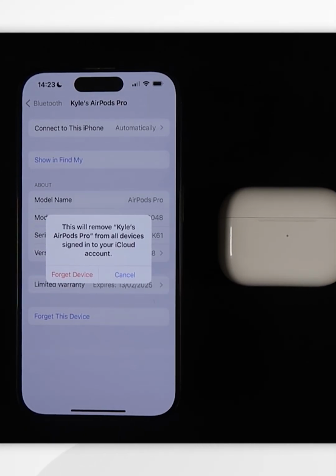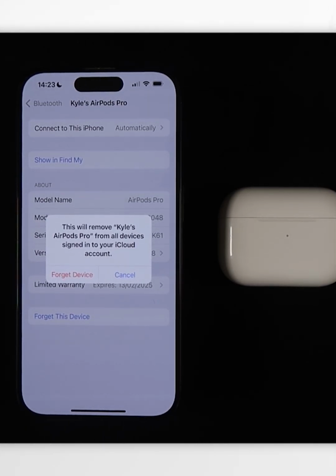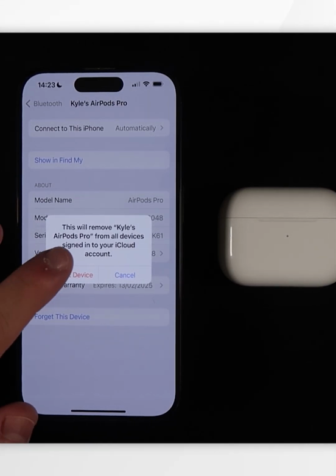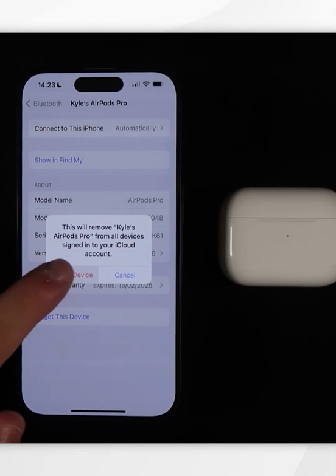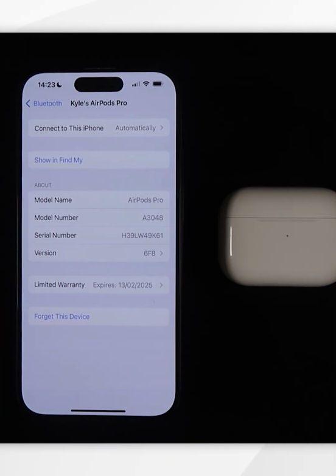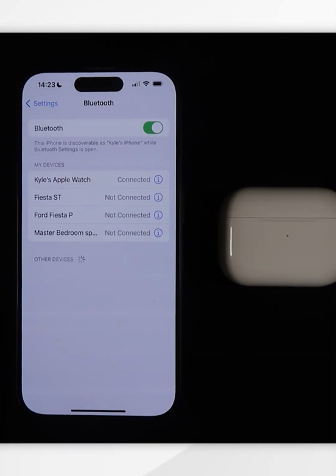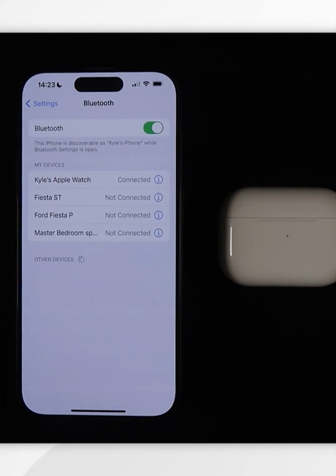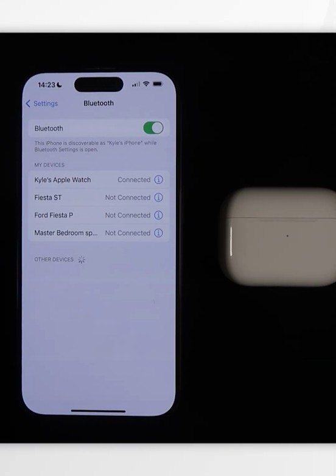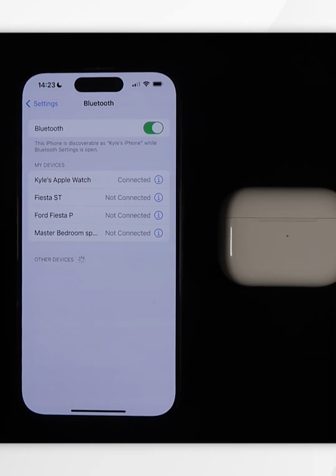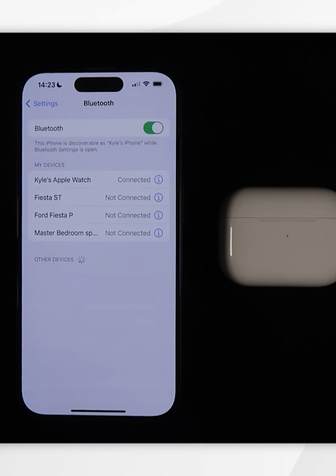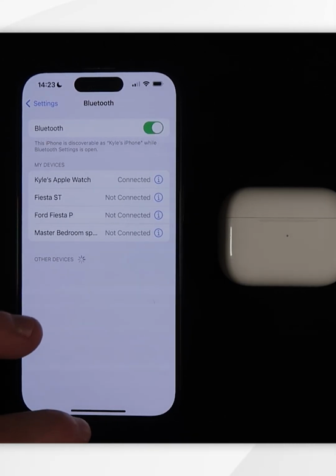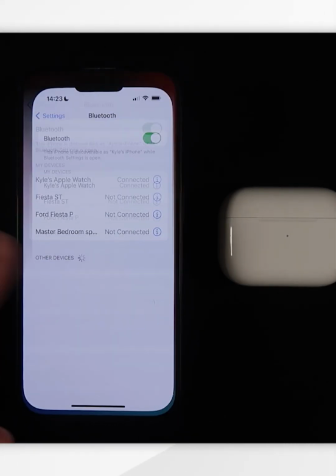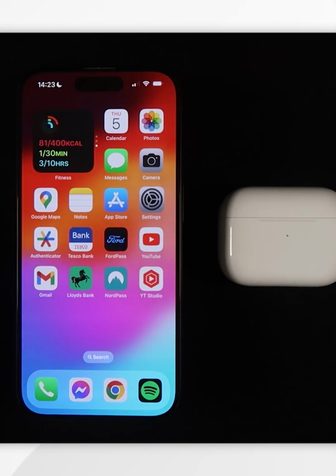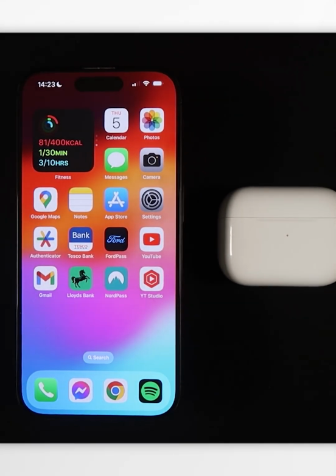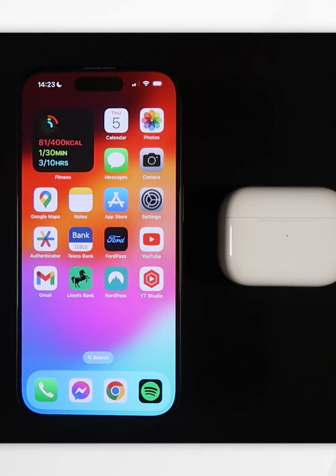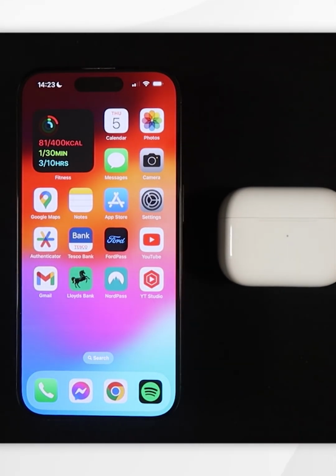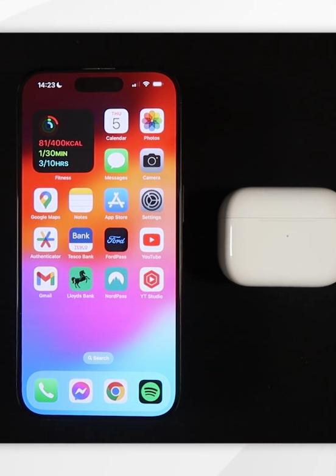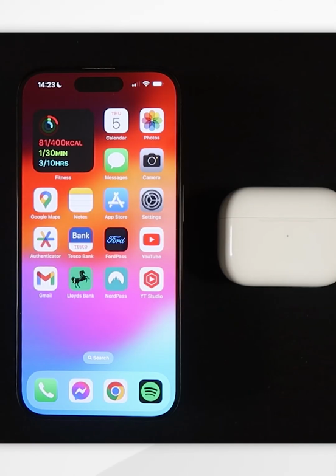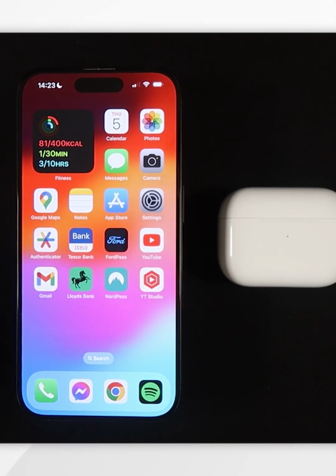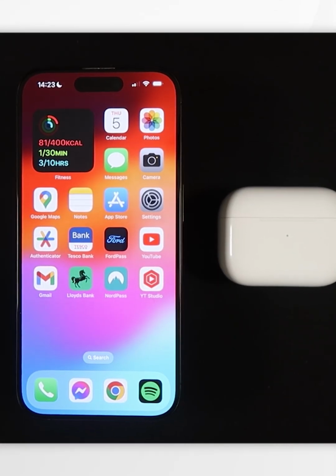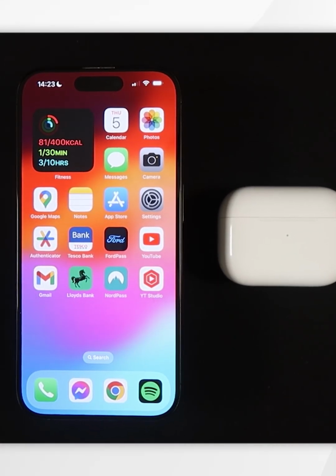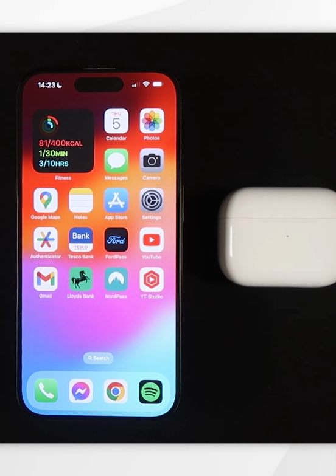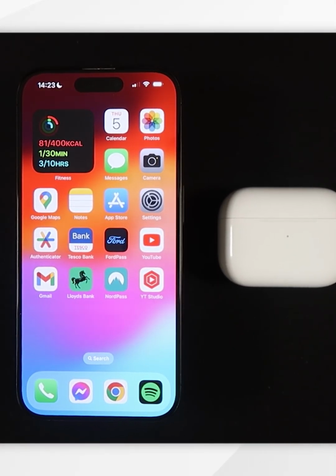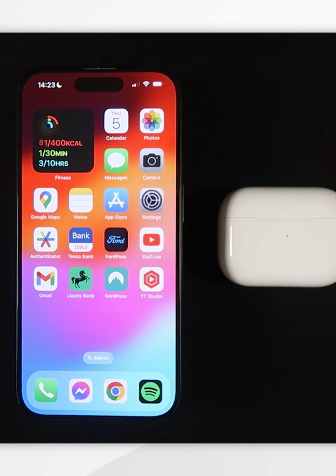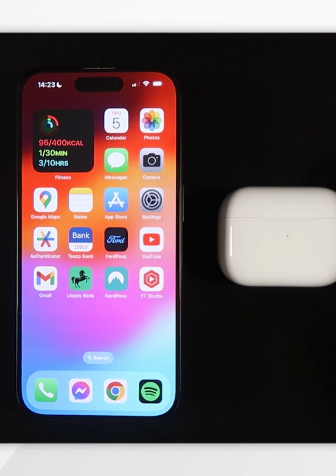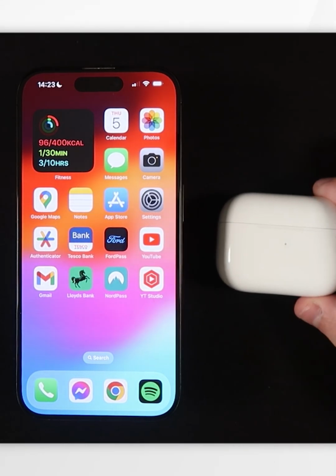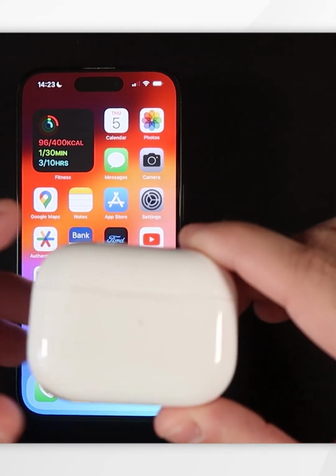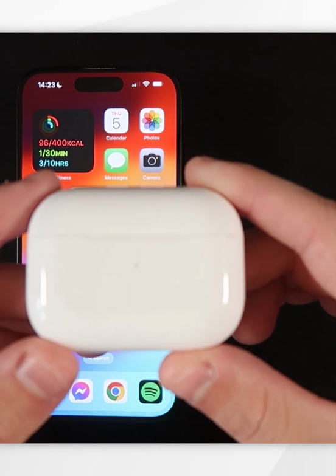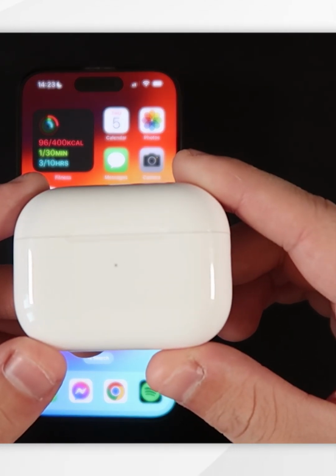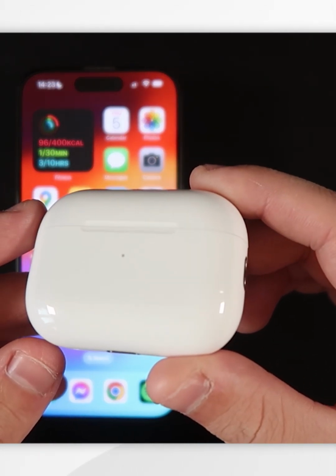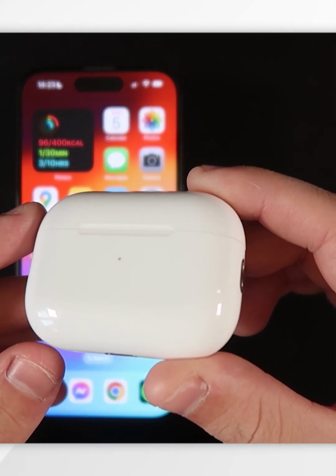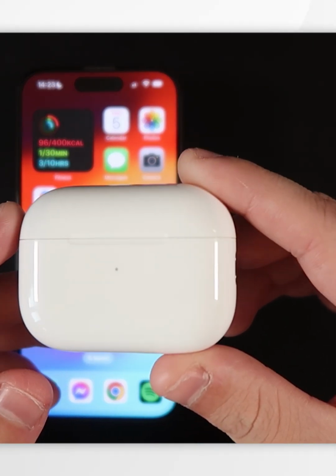When you're ready, click on 'Forget Device,' and as you can see it's now been removed from the list and successfully removed from your Apple ID. If you're looking to sell your AirPods, as a precaution I recommend factory resetting them to remove any remaining information.